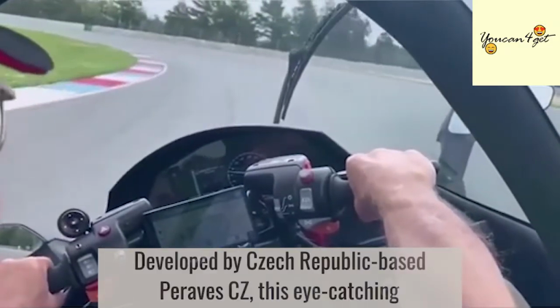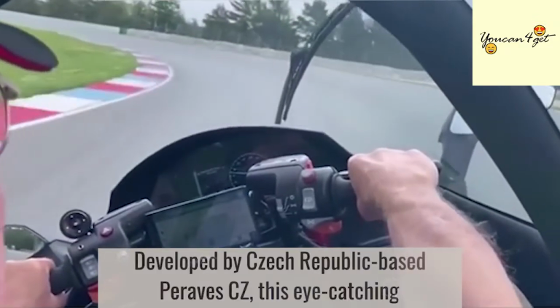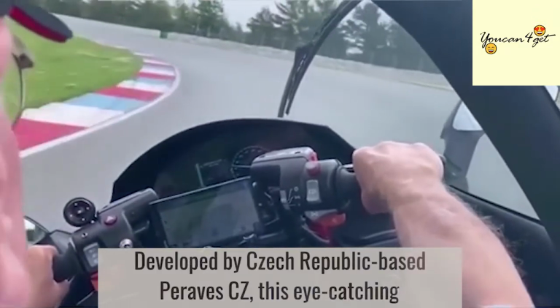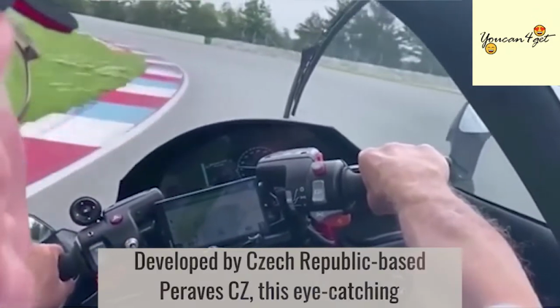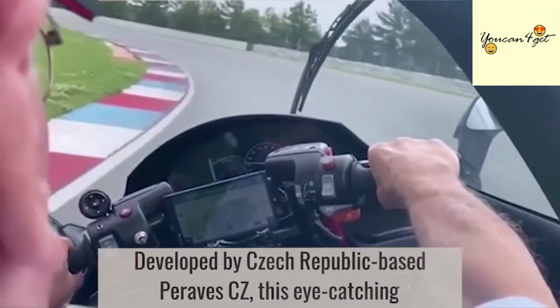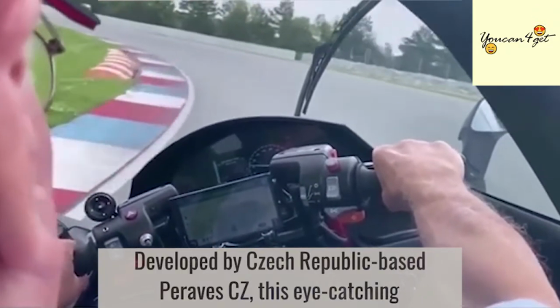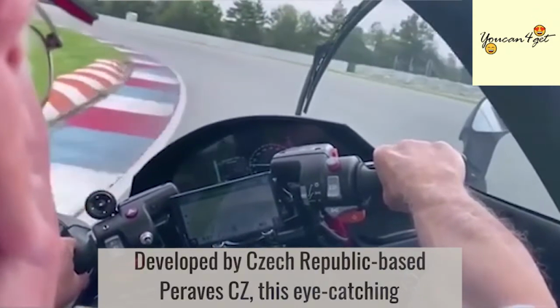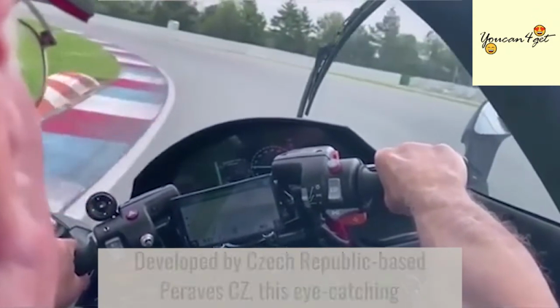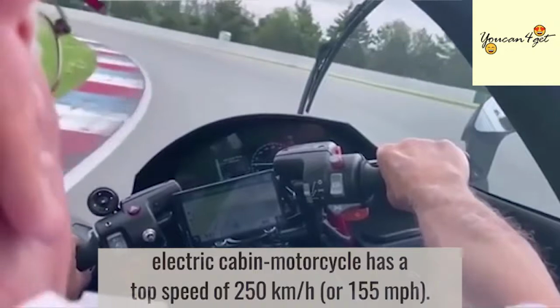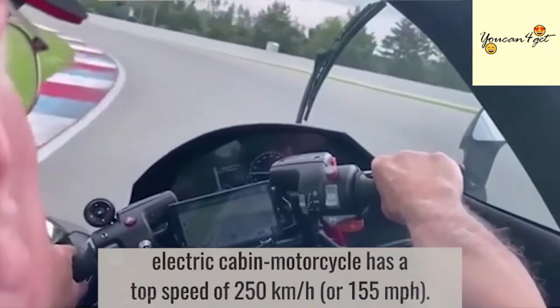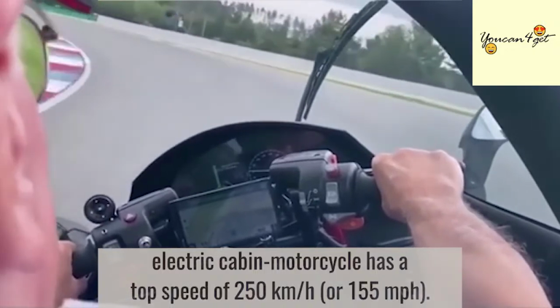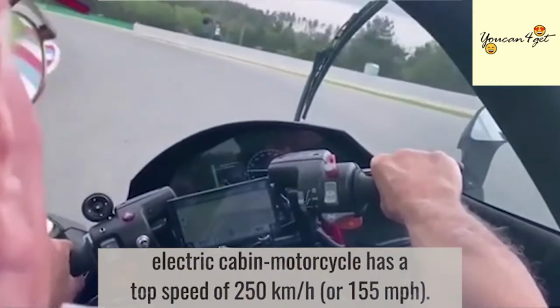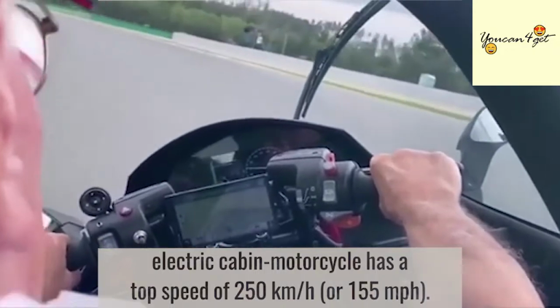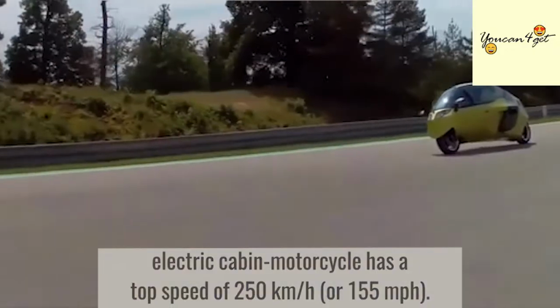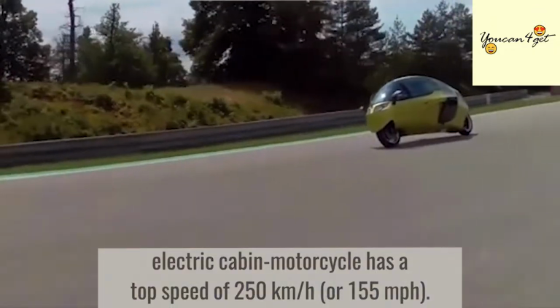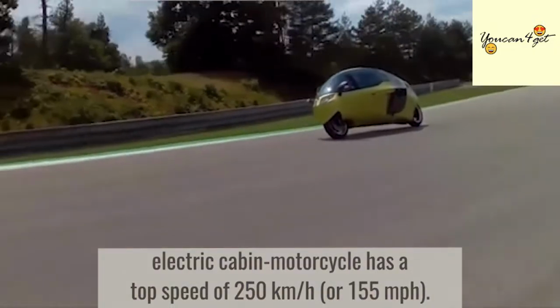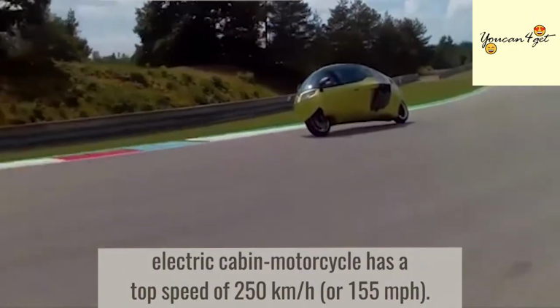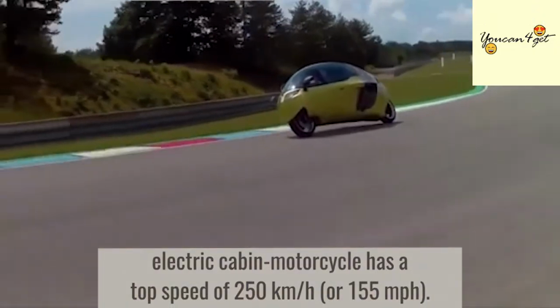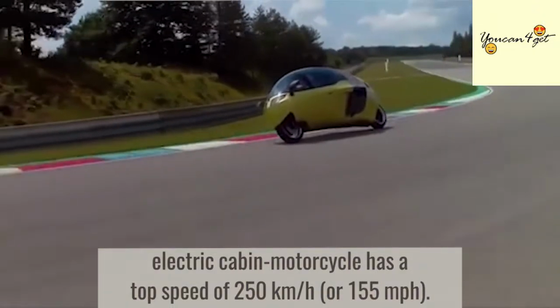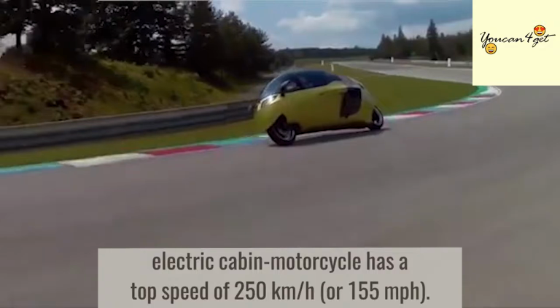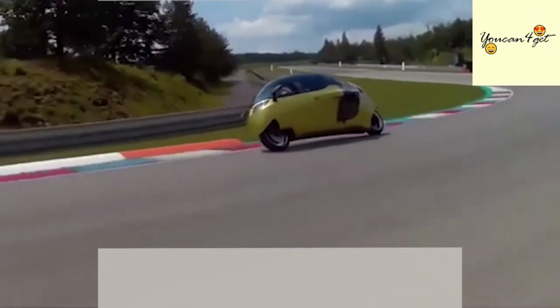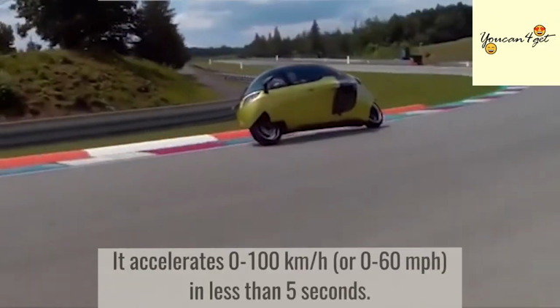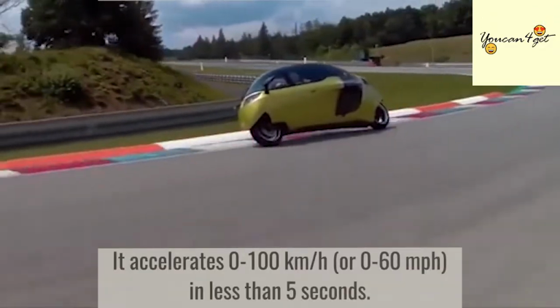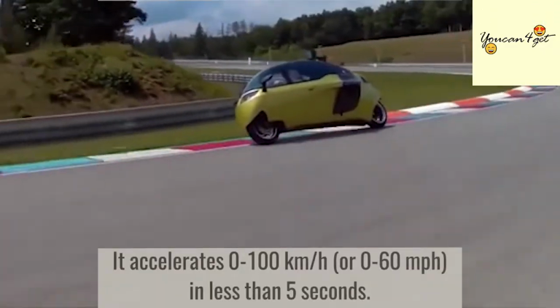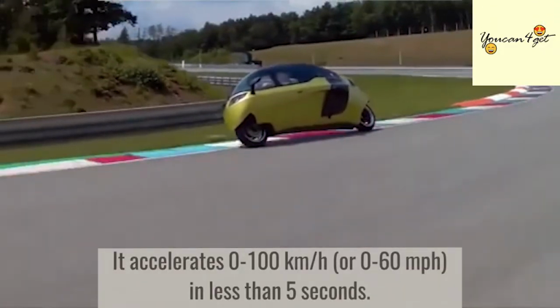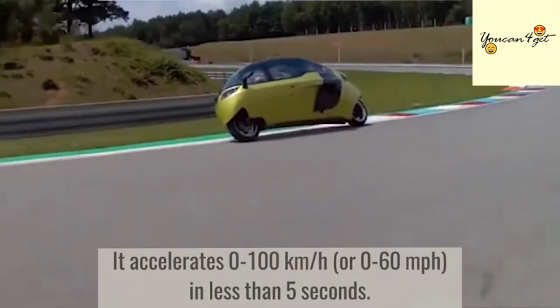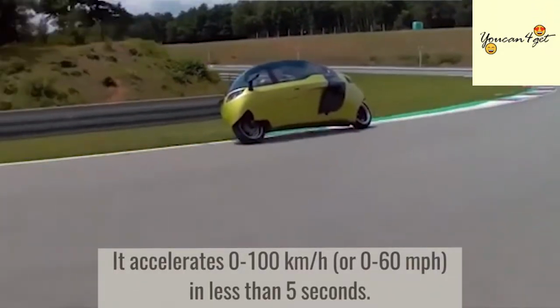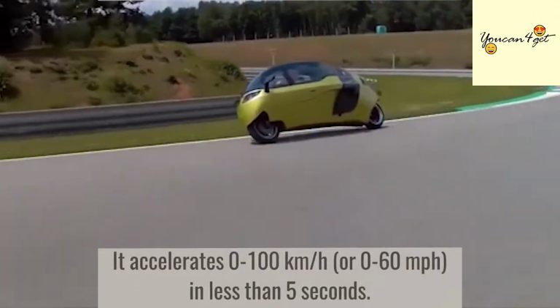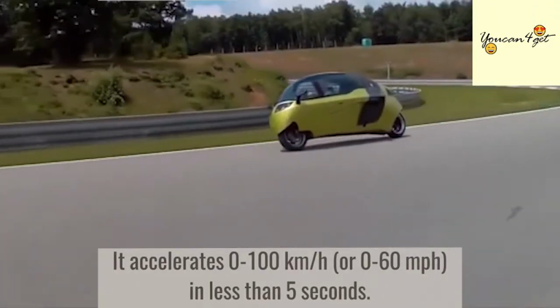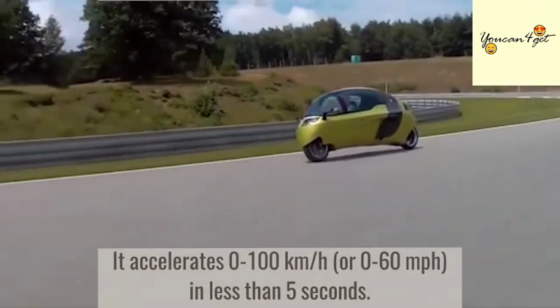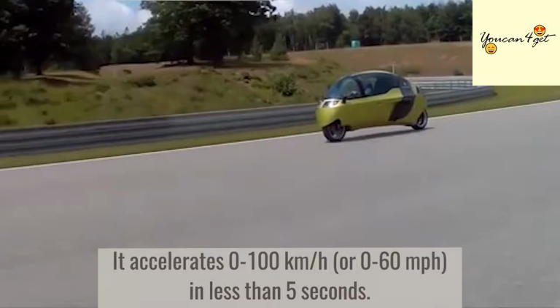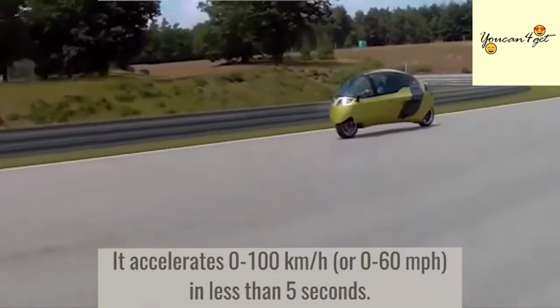Developed by Czech Republic-based Pirava CZ, this eye-catching electric cabin motorcycle has a top speed of 250 kilometers per hour or 155 miles per hour. It accelerates from 0 to 100 kilometers per hour, or 0 to 60 miles per hour, in less than 5 seconds.